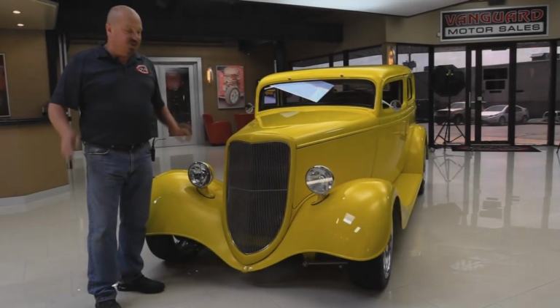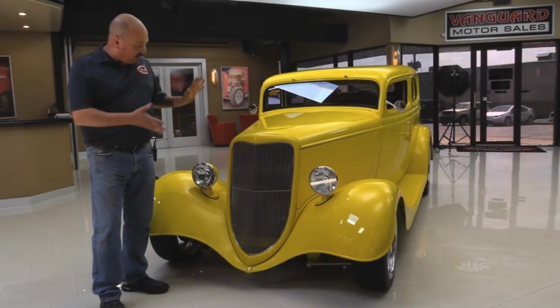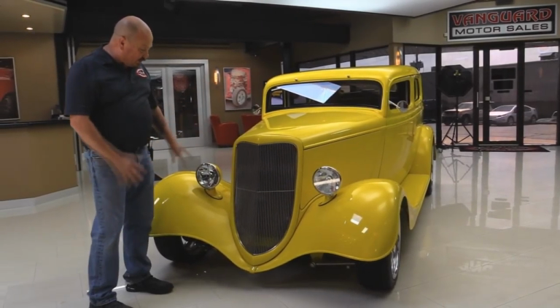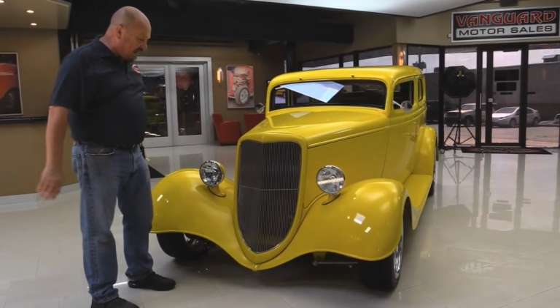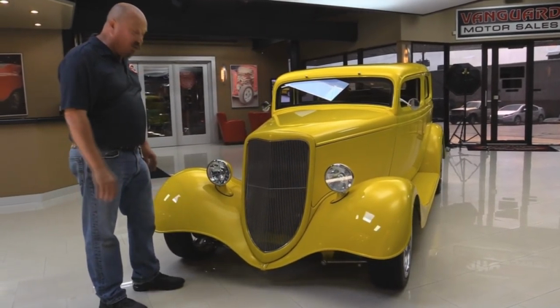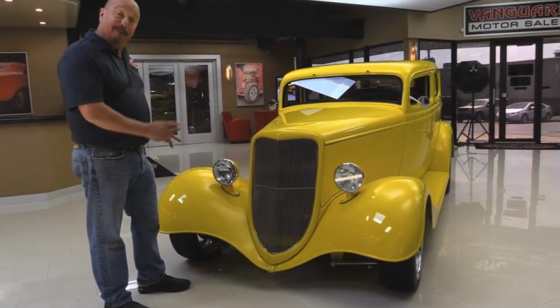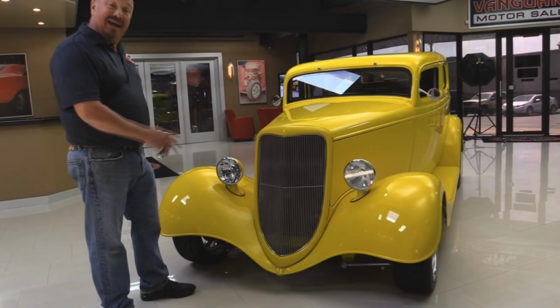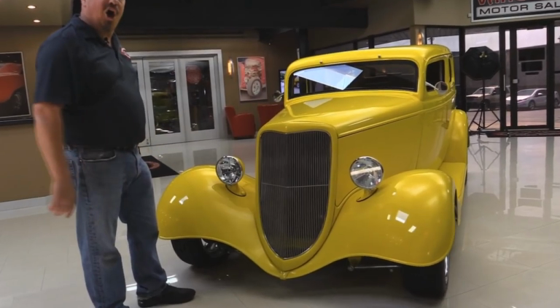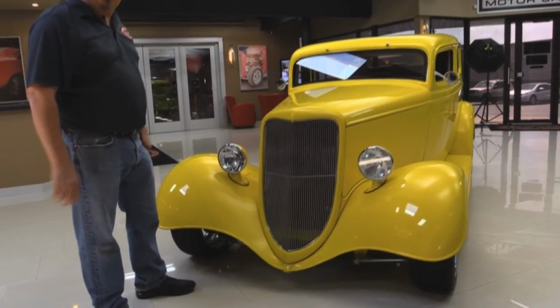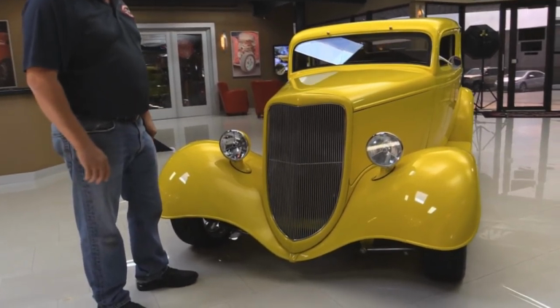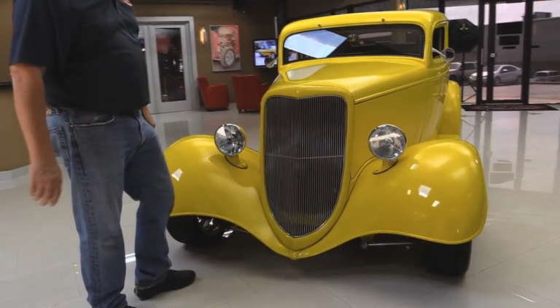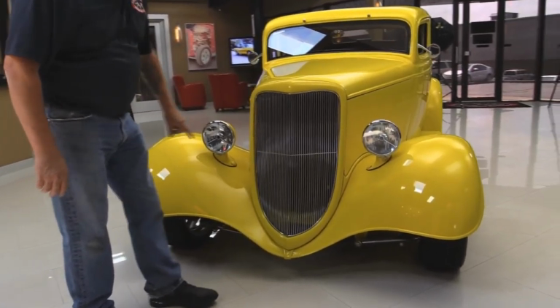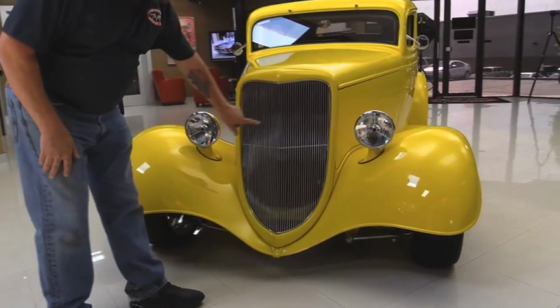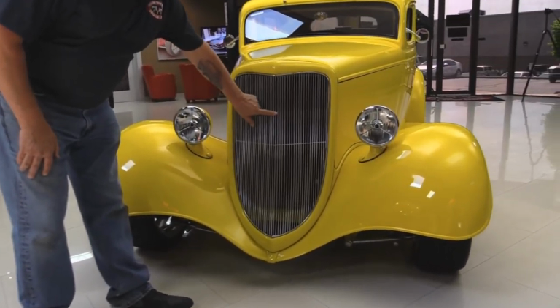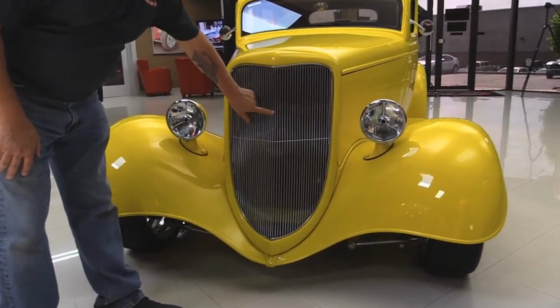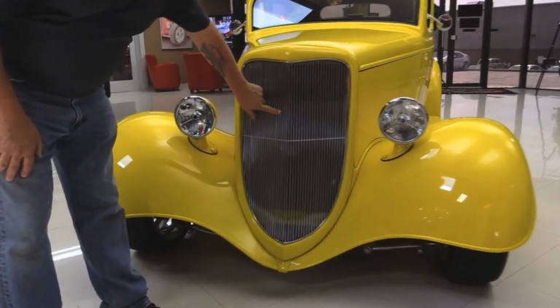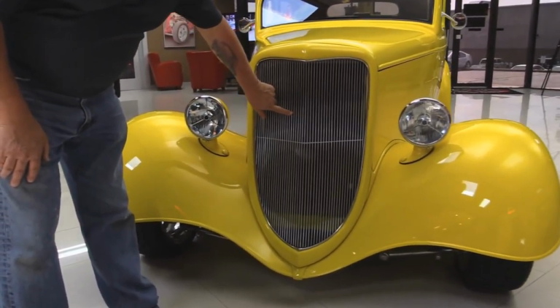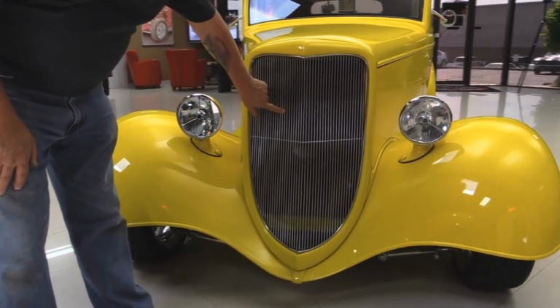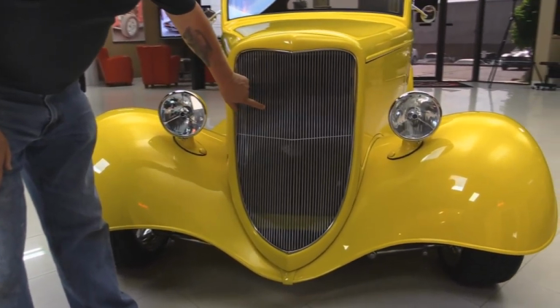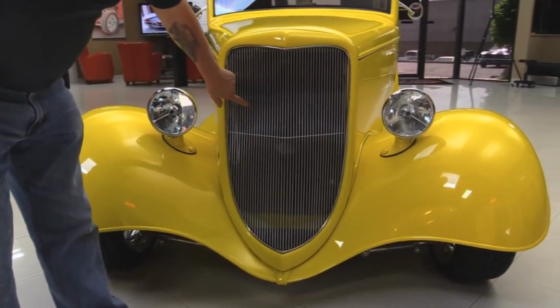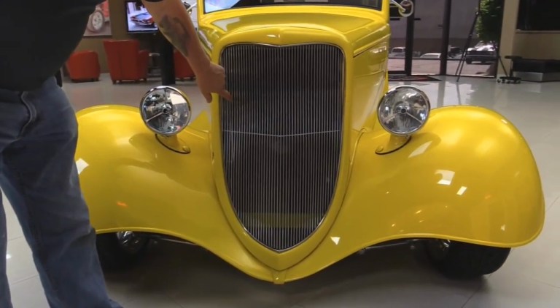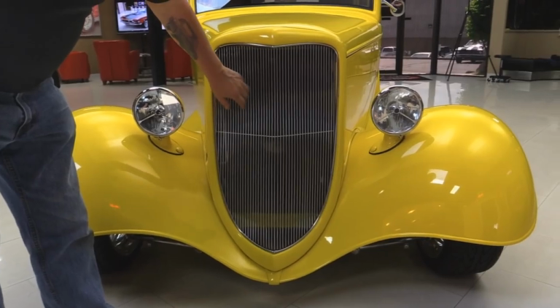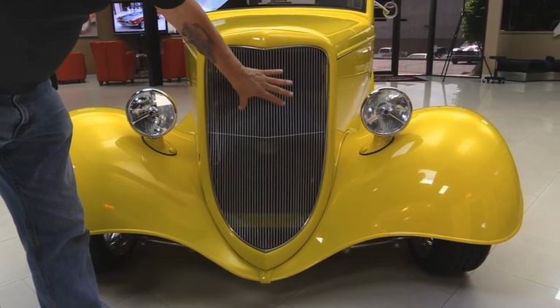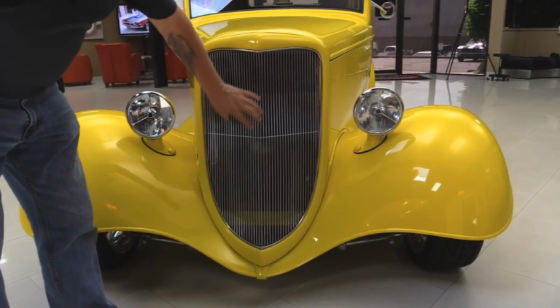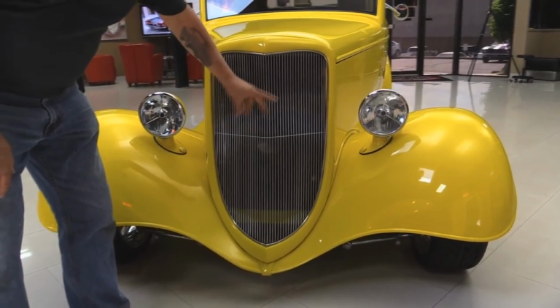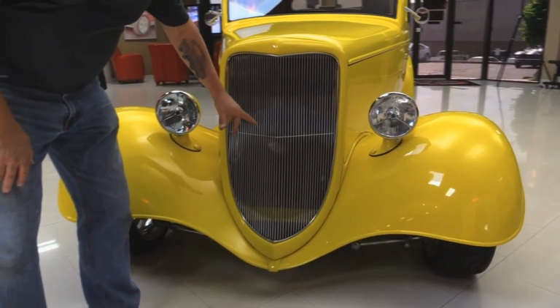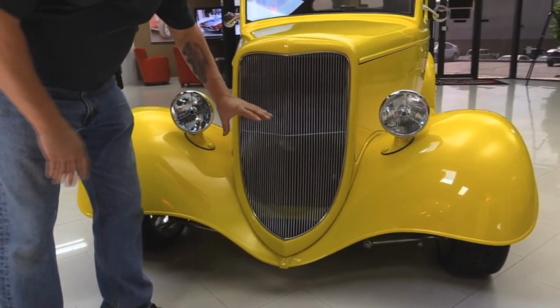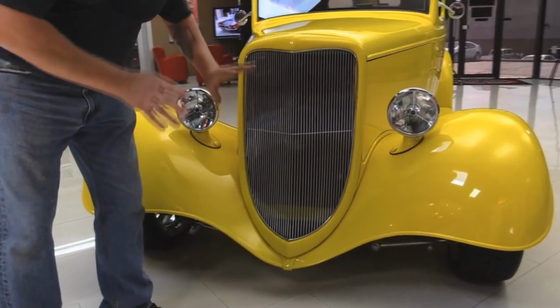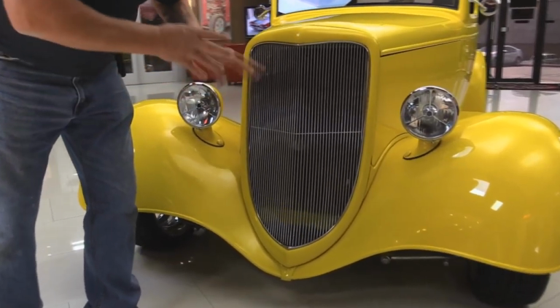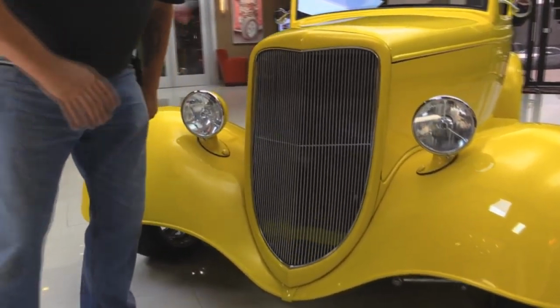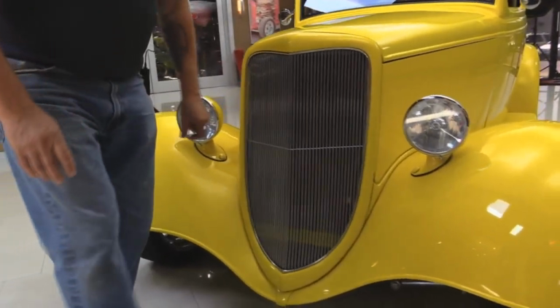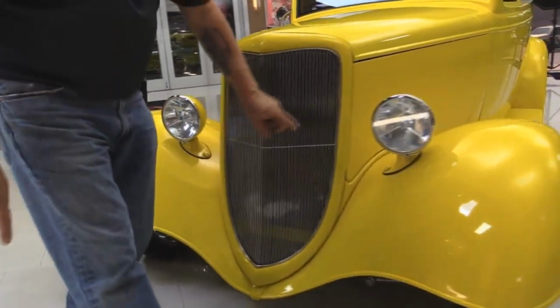Check this baby out. All steel 34 guys. Now that grill is a custom aluminum grill. It's all been polished, all sides of it. It looks just like stainless.